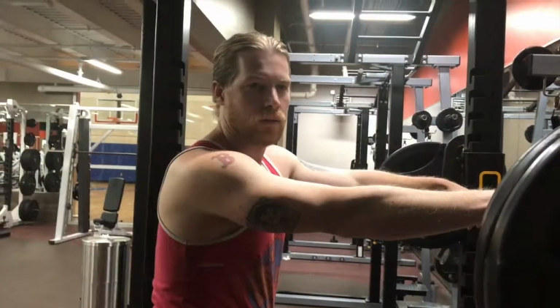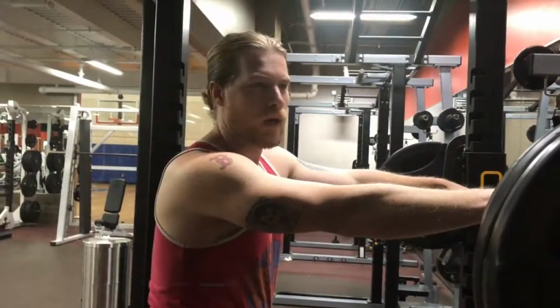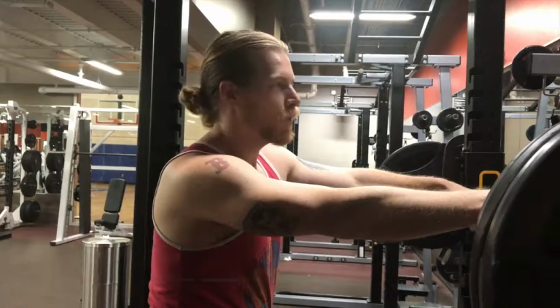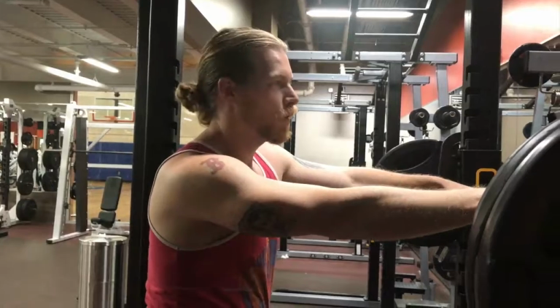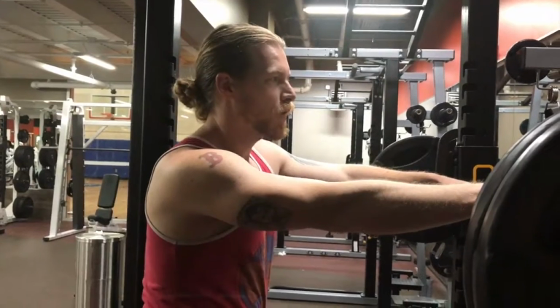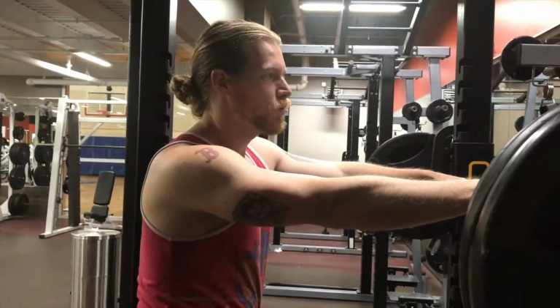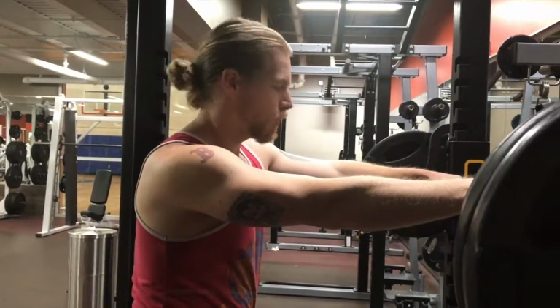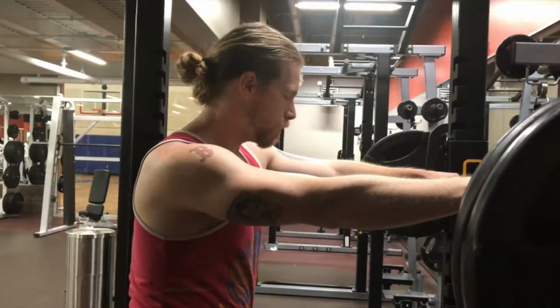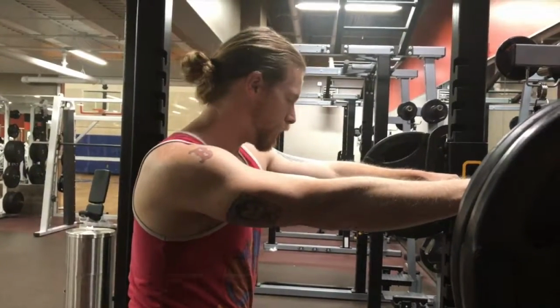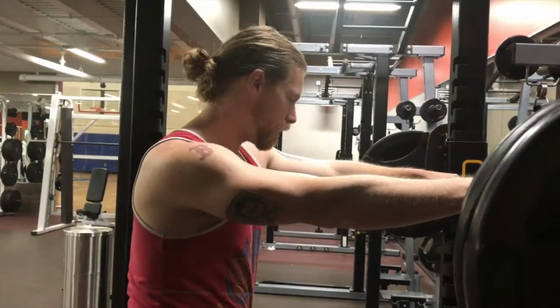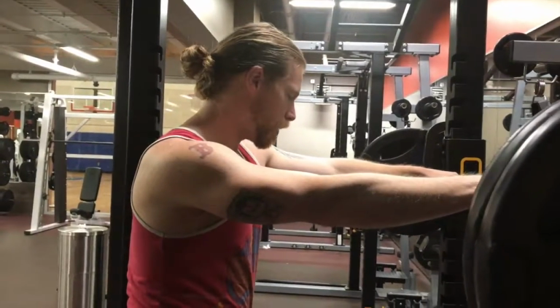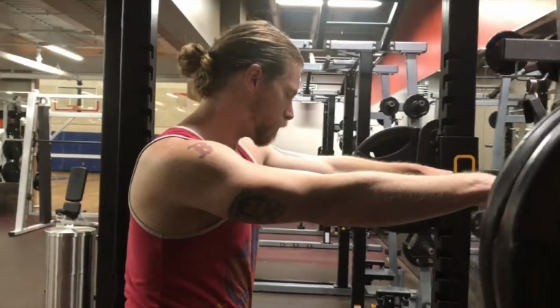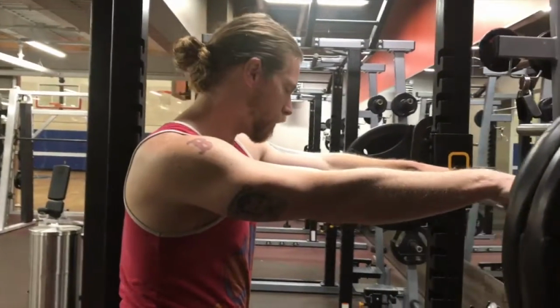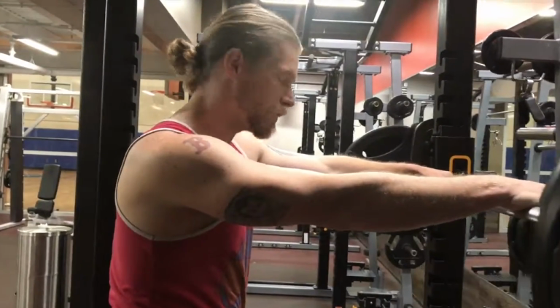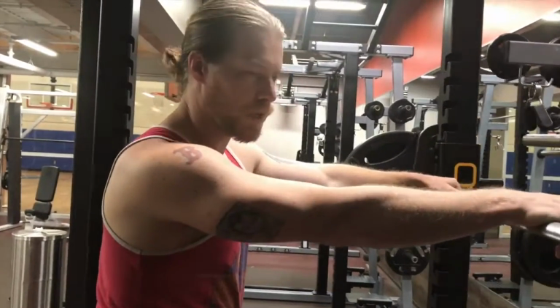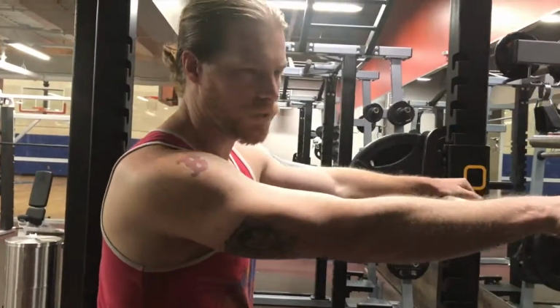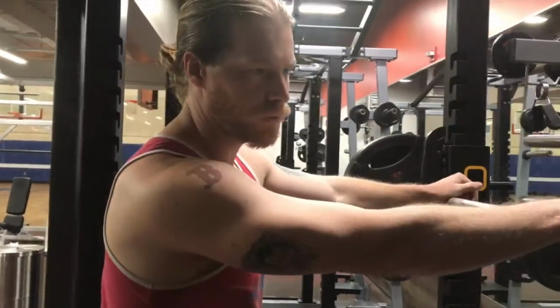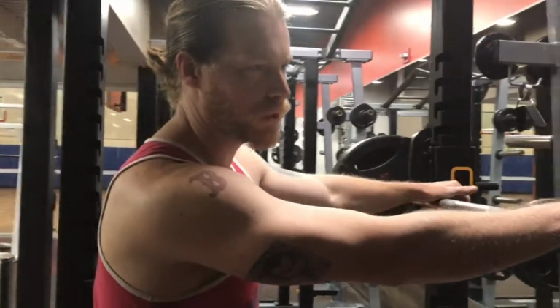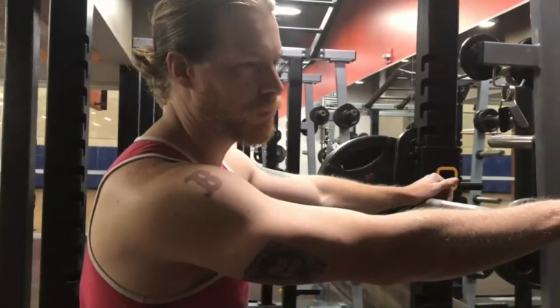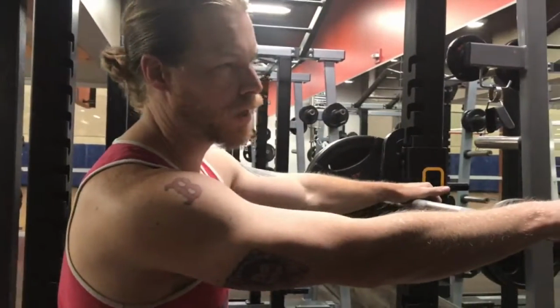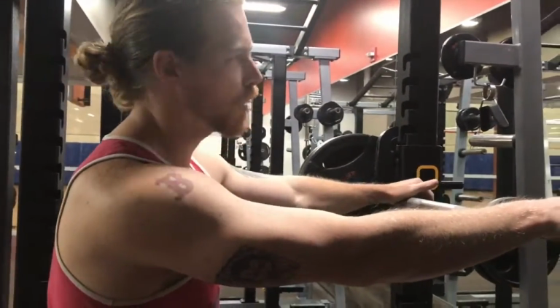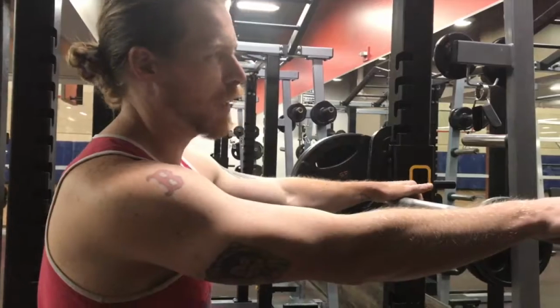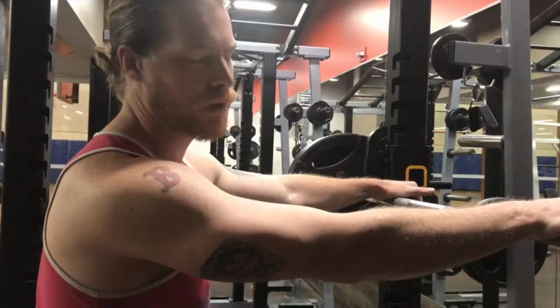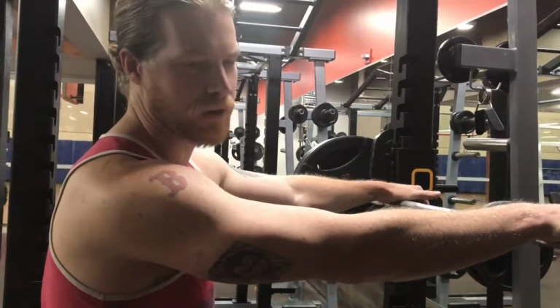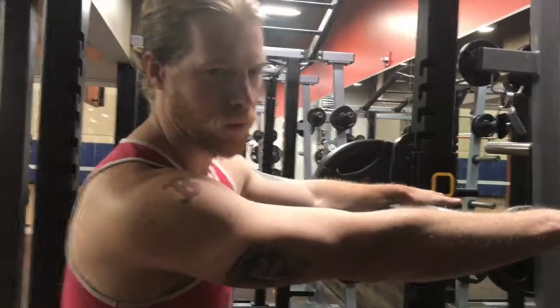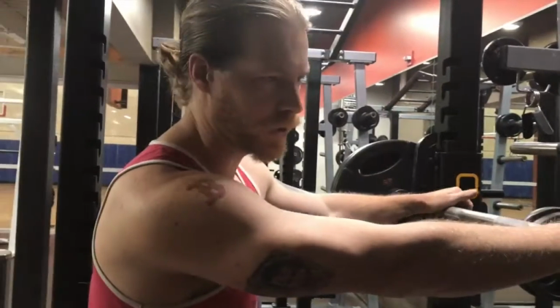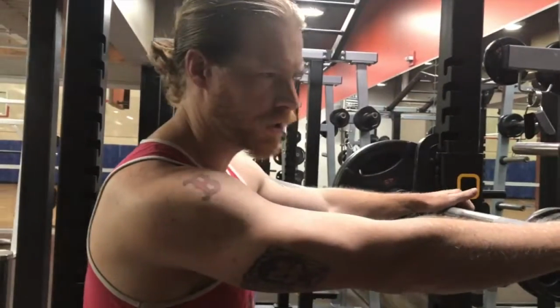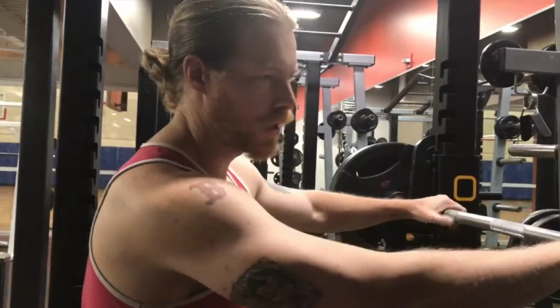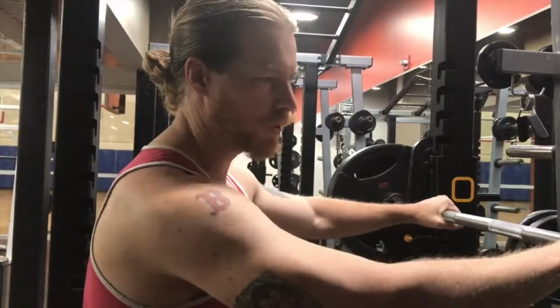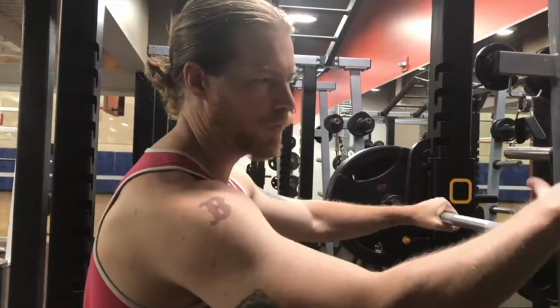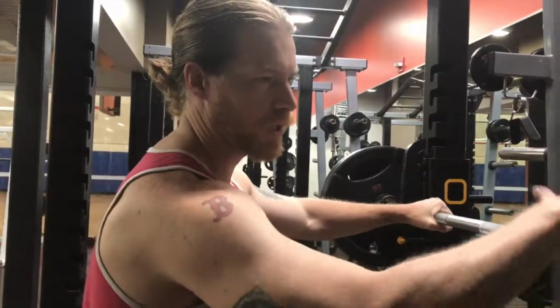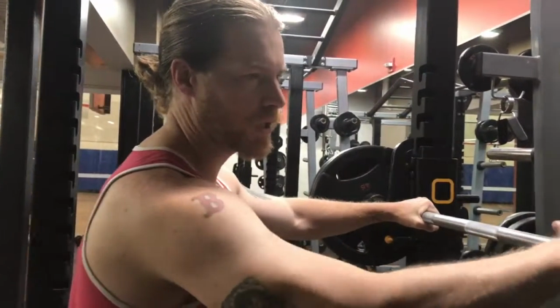All right, we are on phase two — the walking phase. Day two, so this is the lower push day.